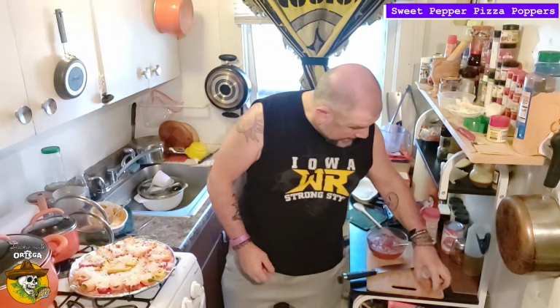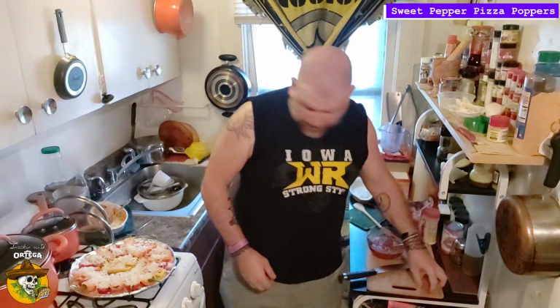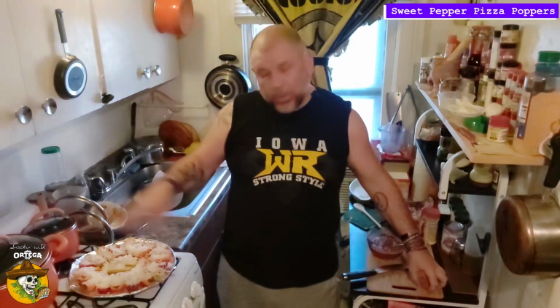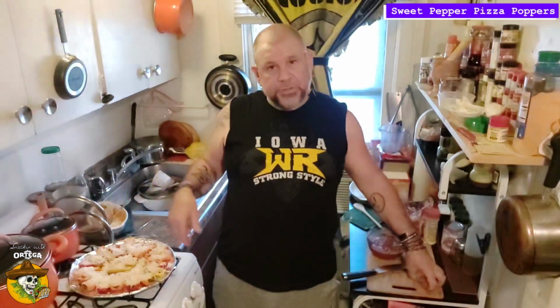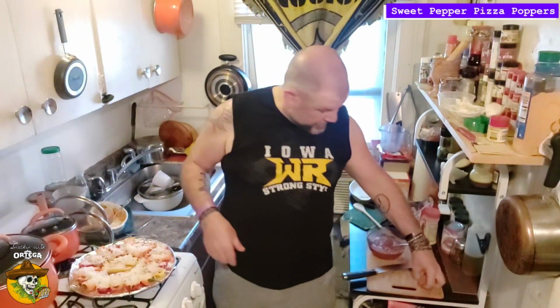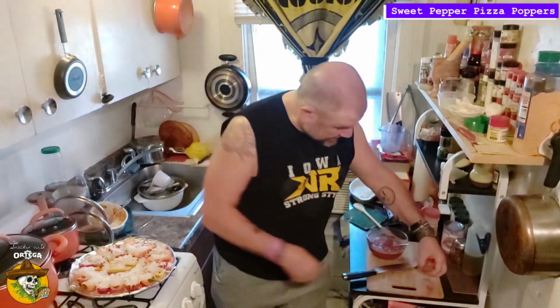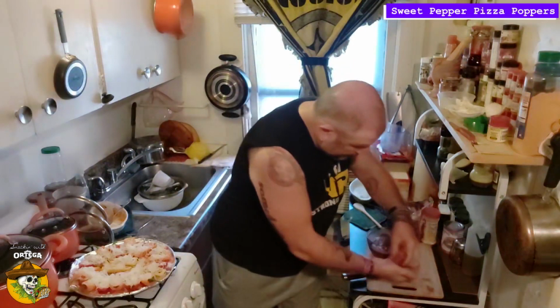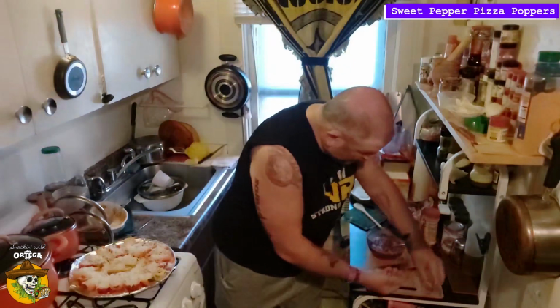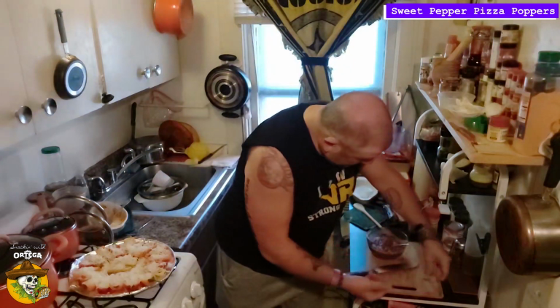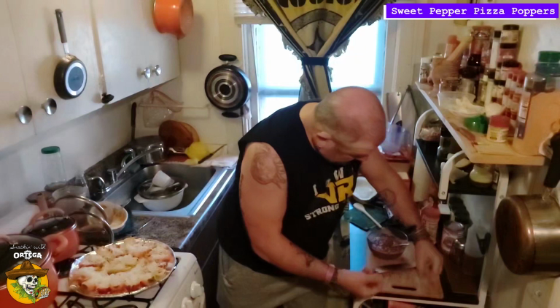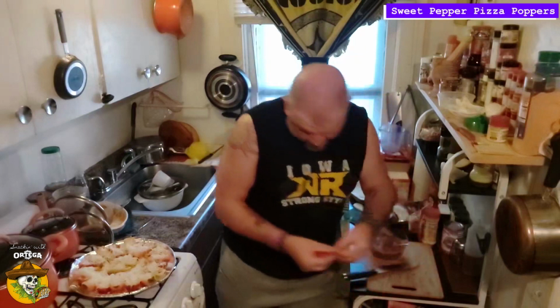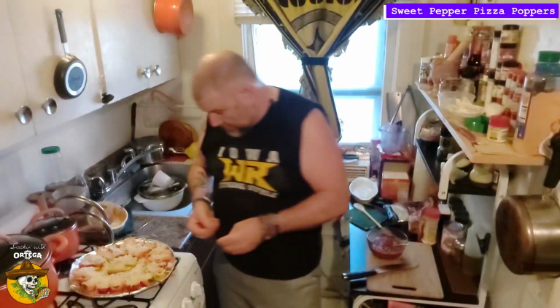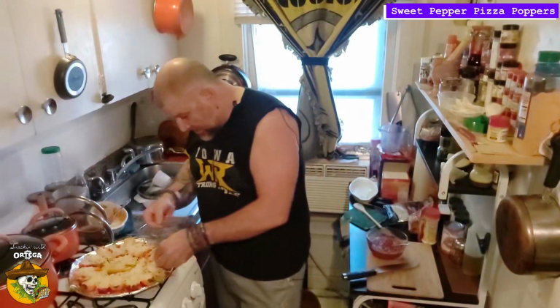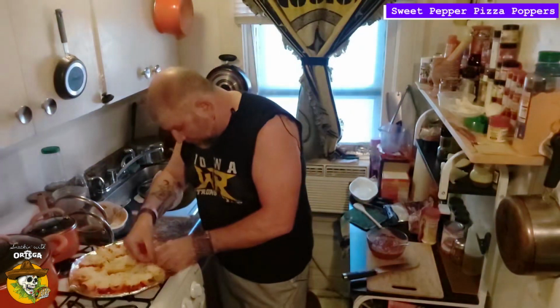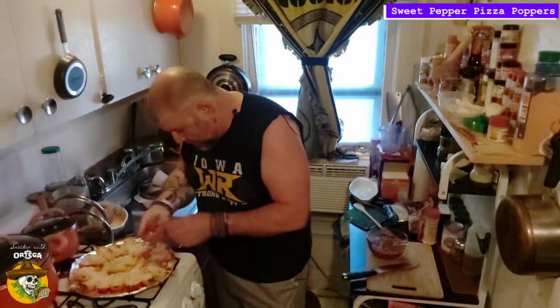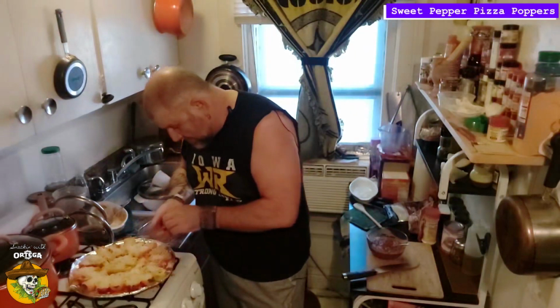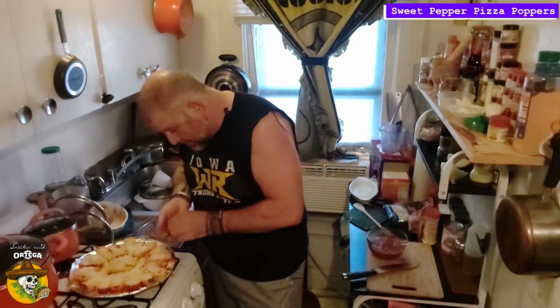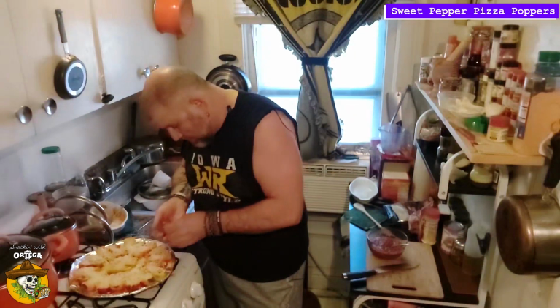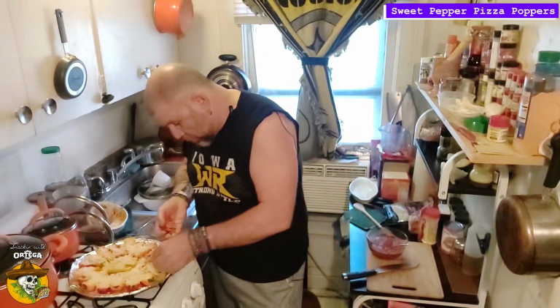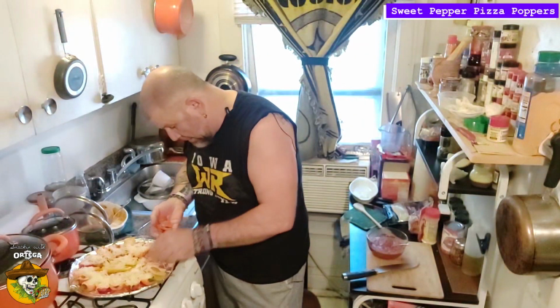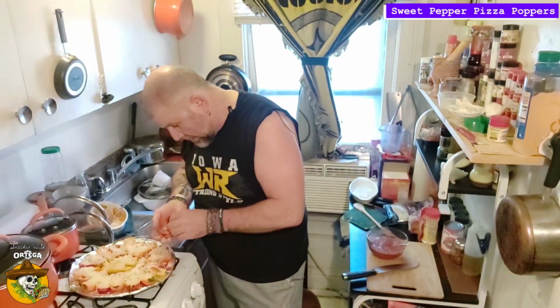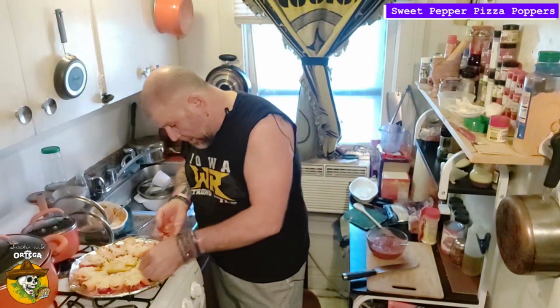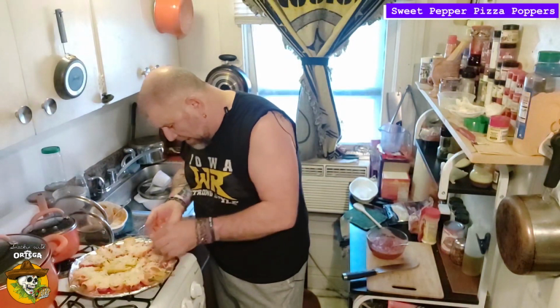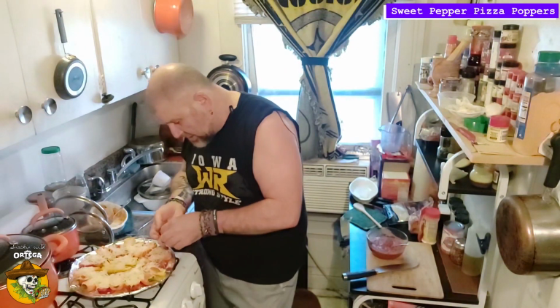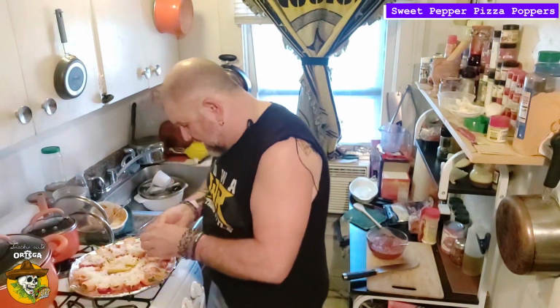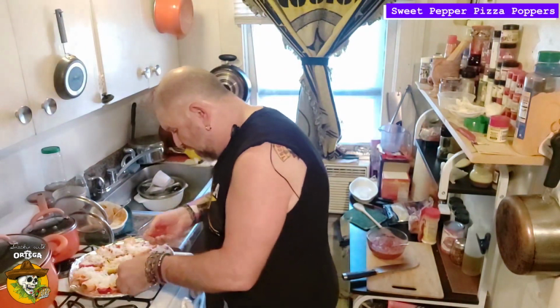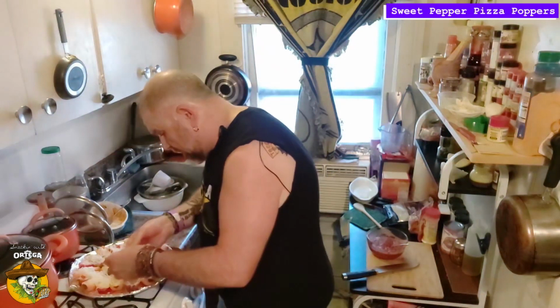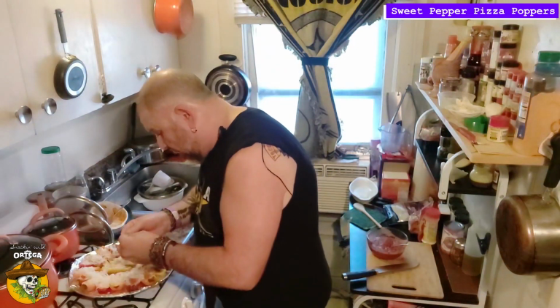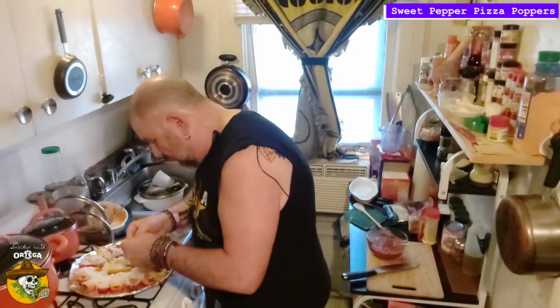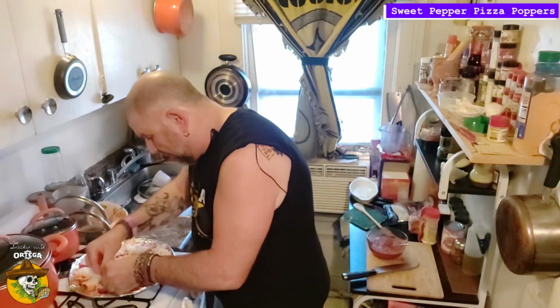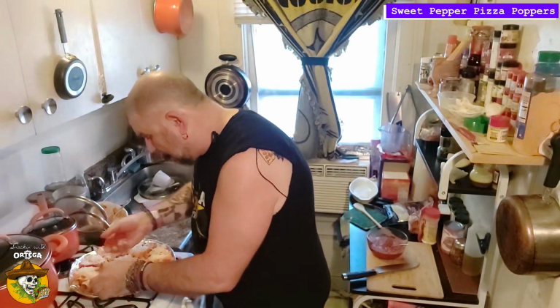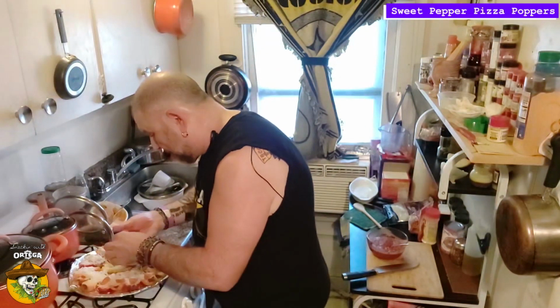I've got 20 peppers here, so I took 10 slices of pepperoni, quartered them up, and just gonna kind of give each of these guys a couple little nubbins — roni nubbins, little roni nubbins on your pizza pepper poppers.